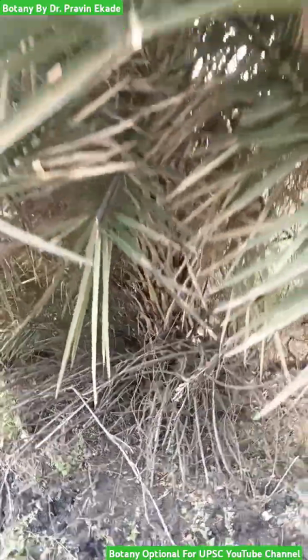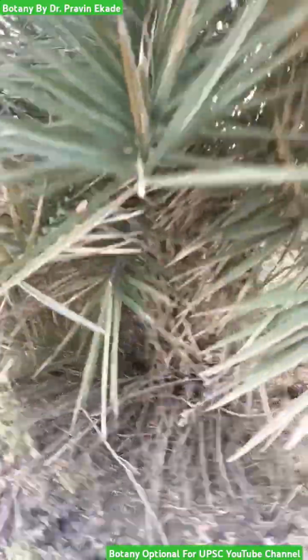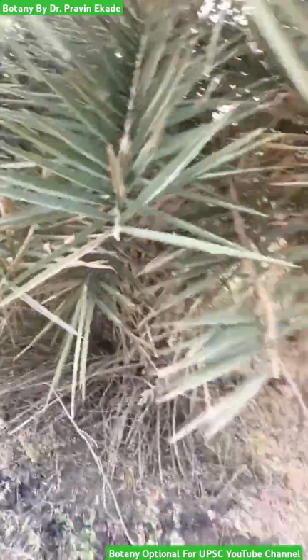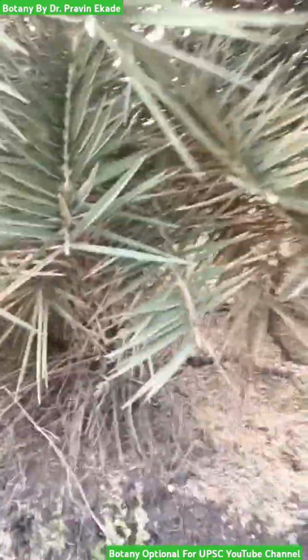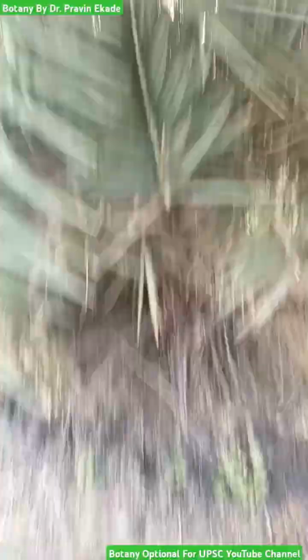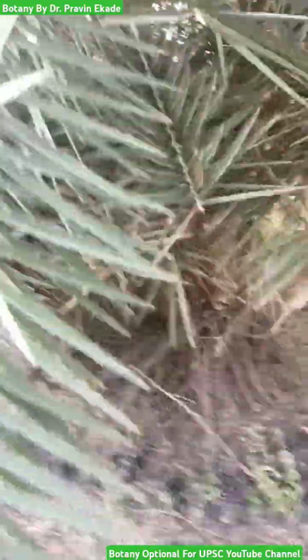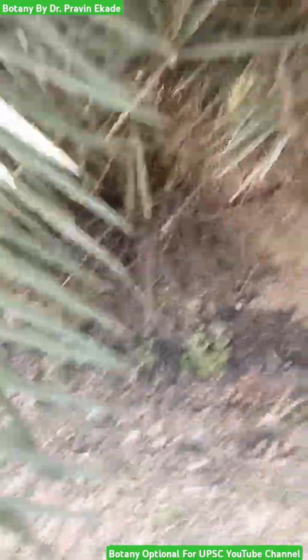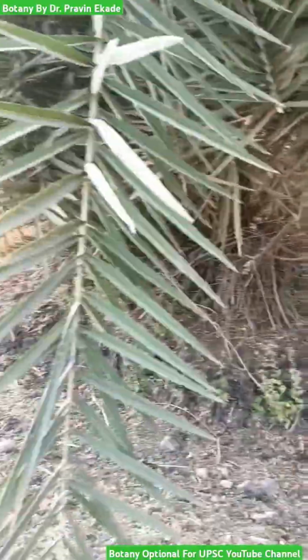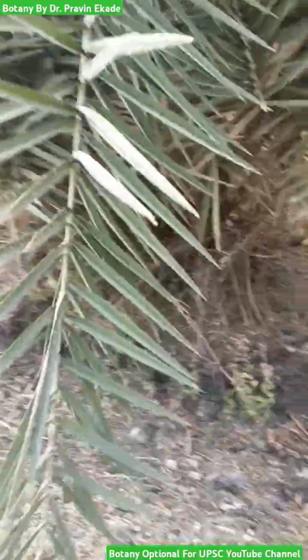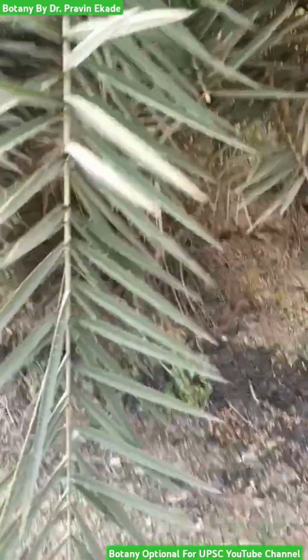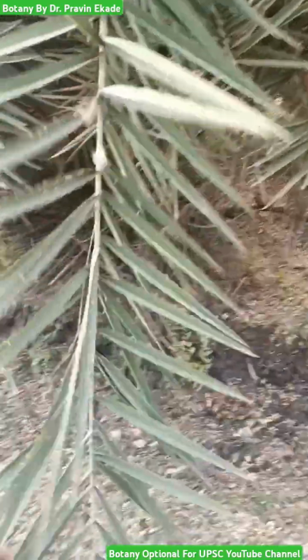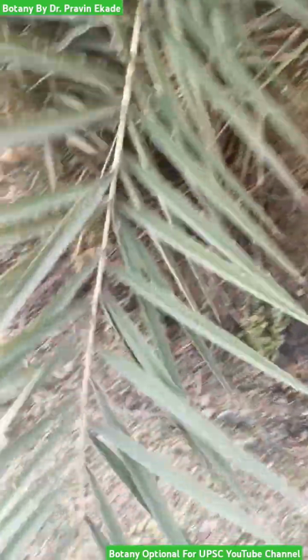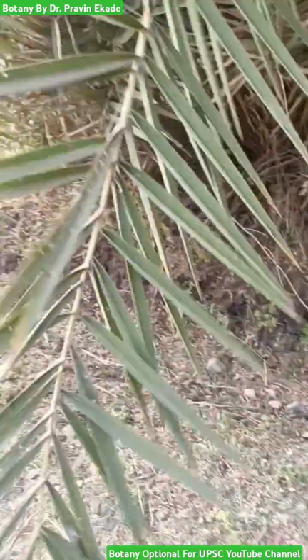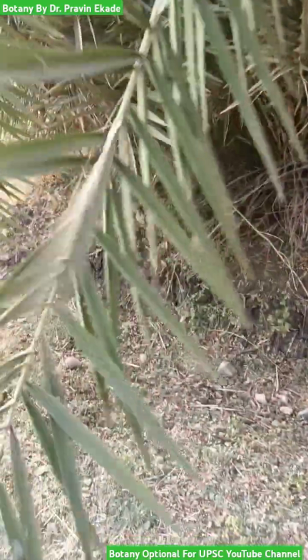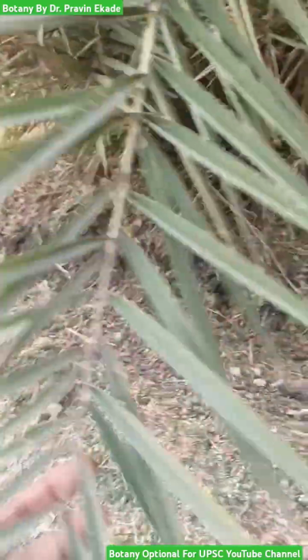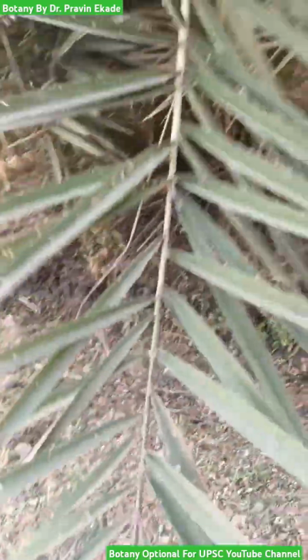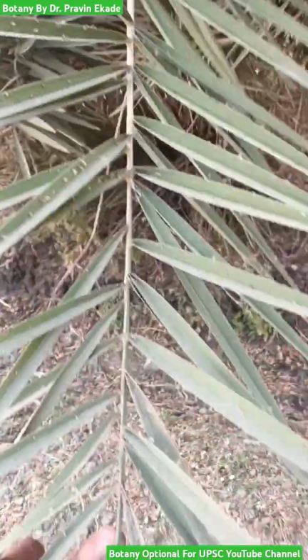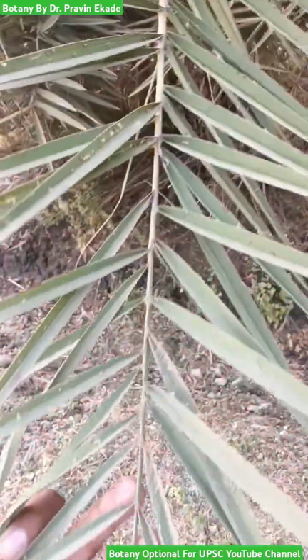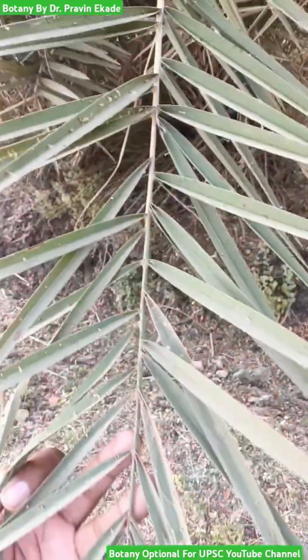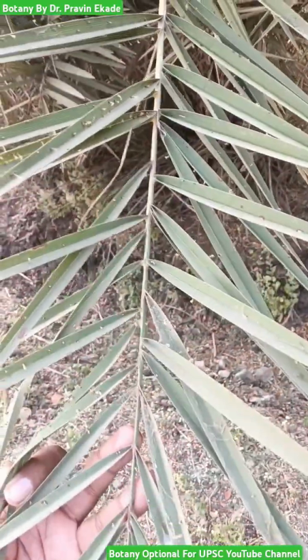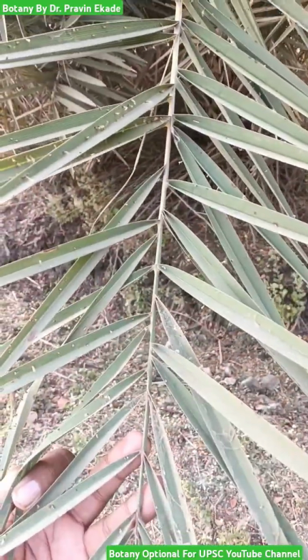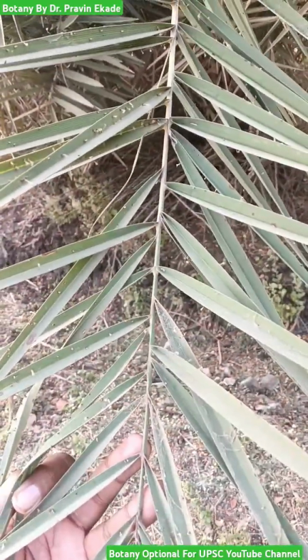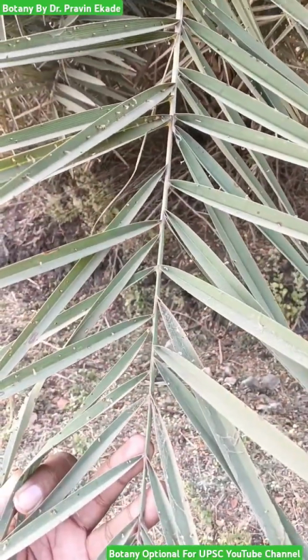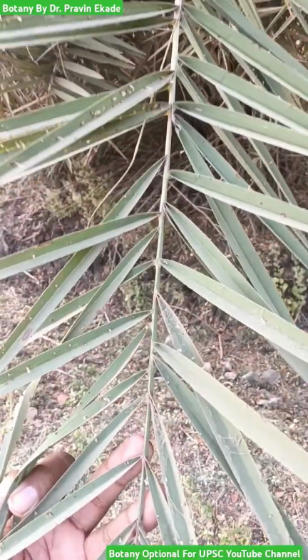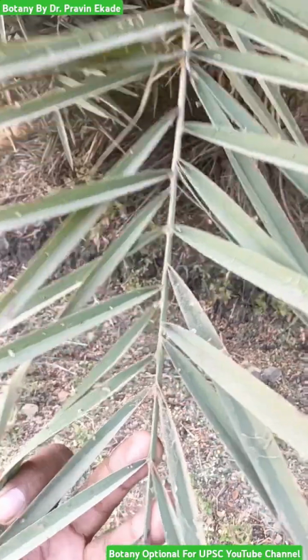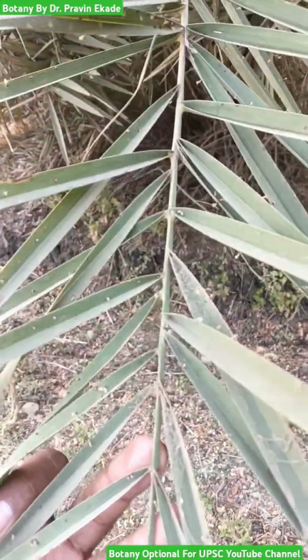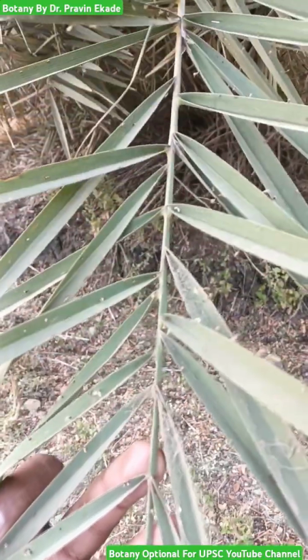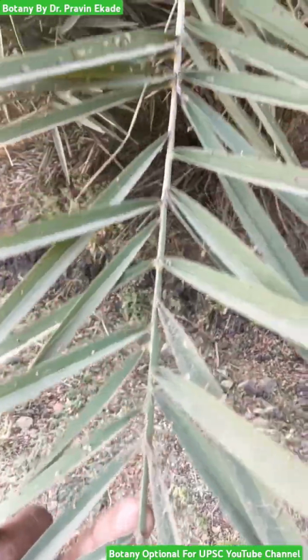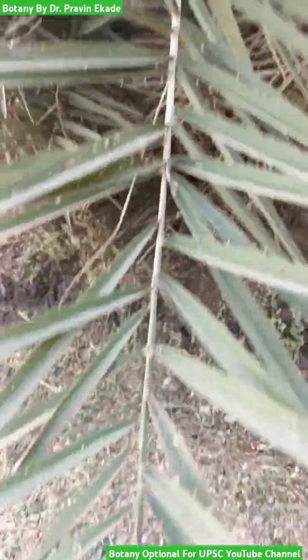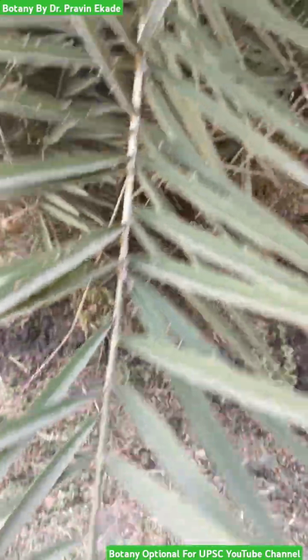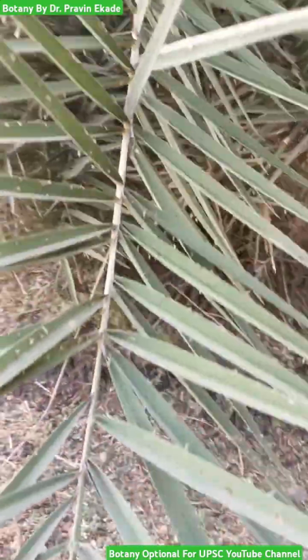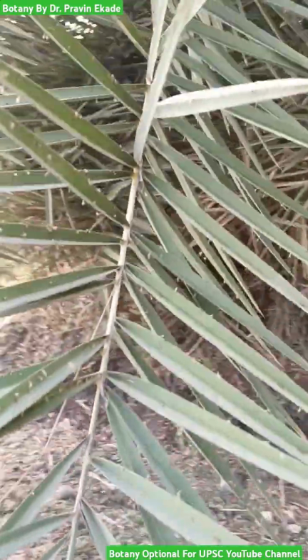It has a stem which is straight or curved sometimes, which is covered with large leaves. These leaves are gray-green in color and have pinnately compound leaves.